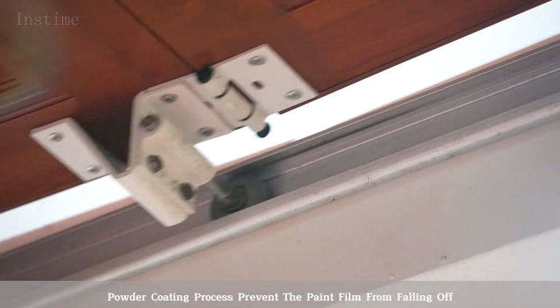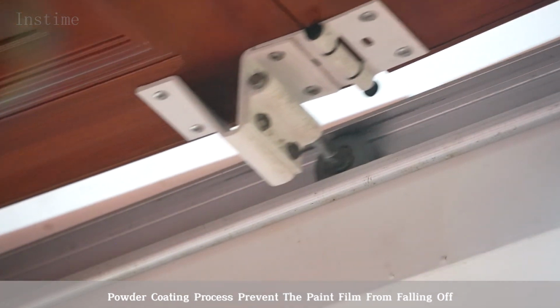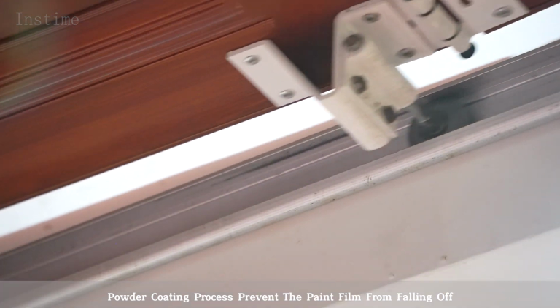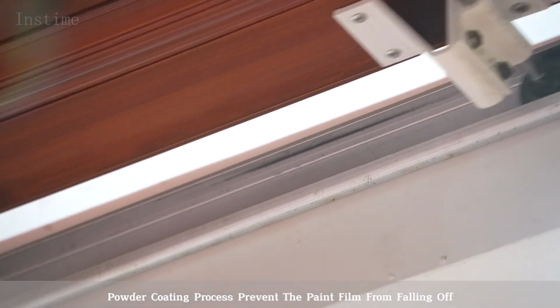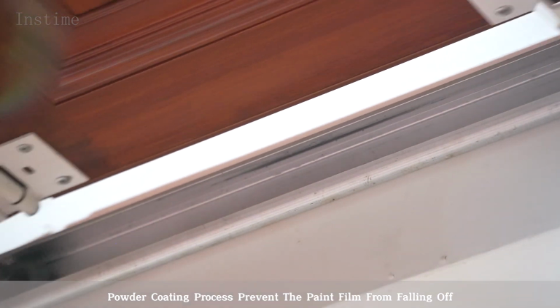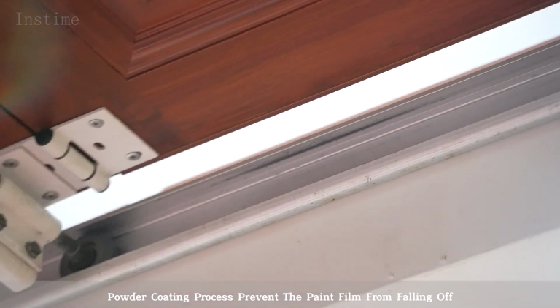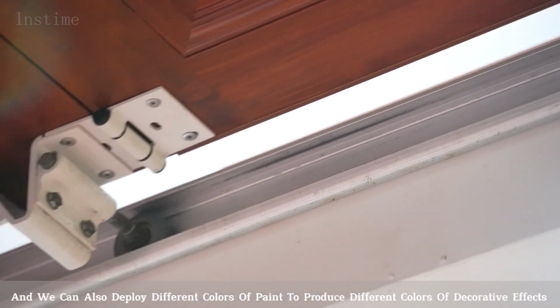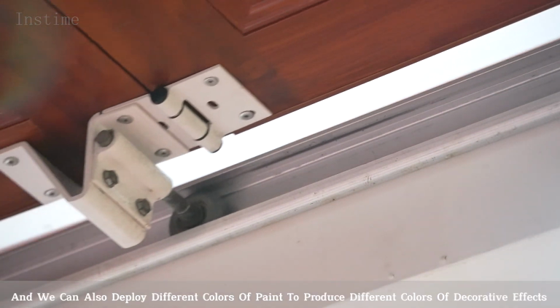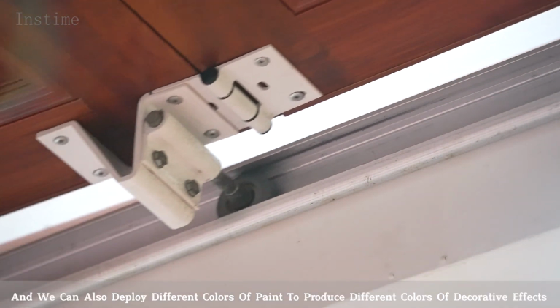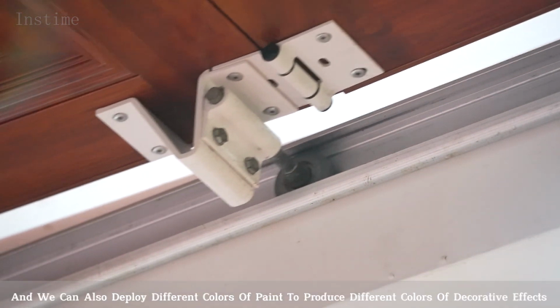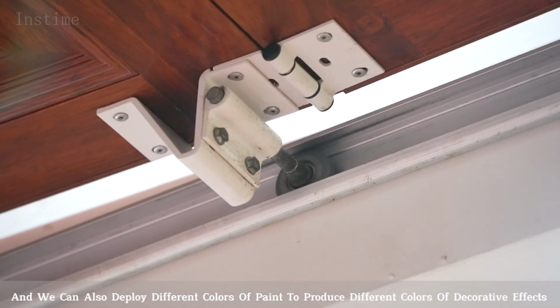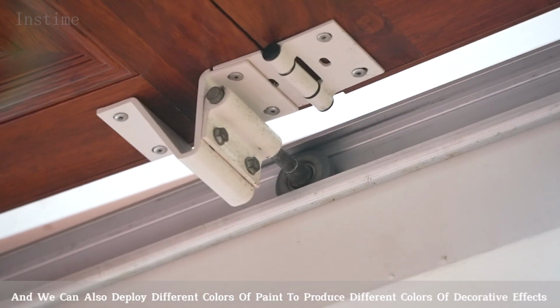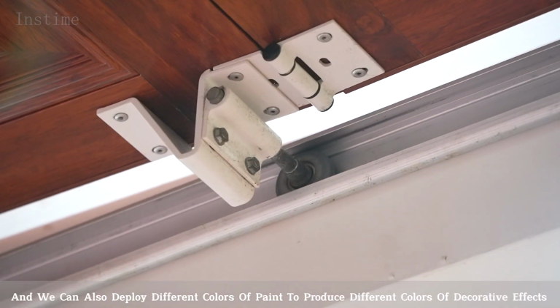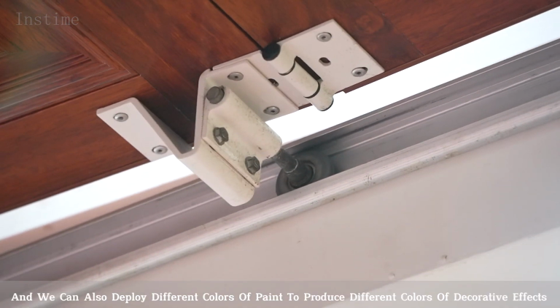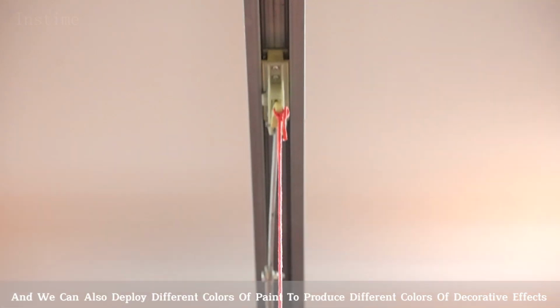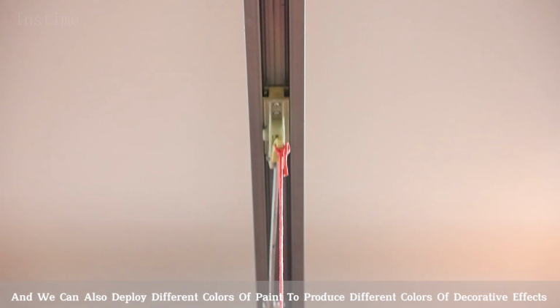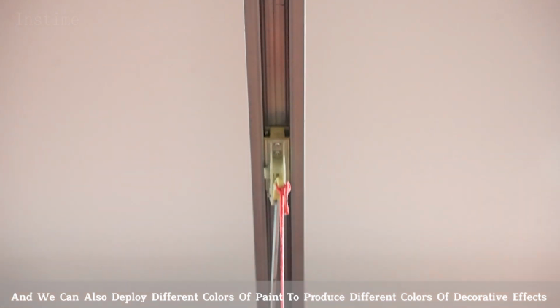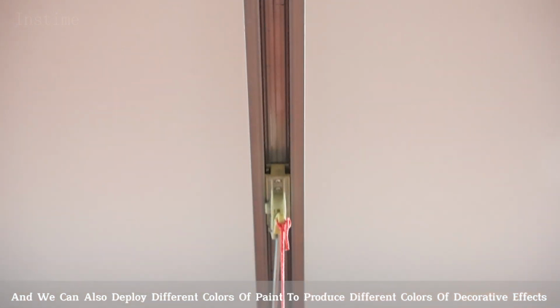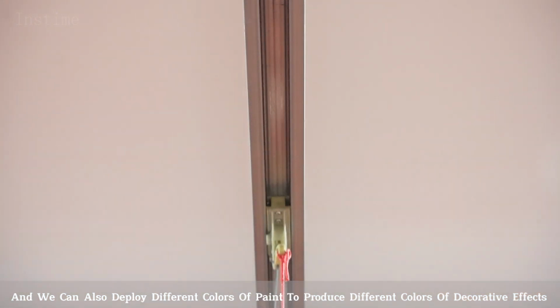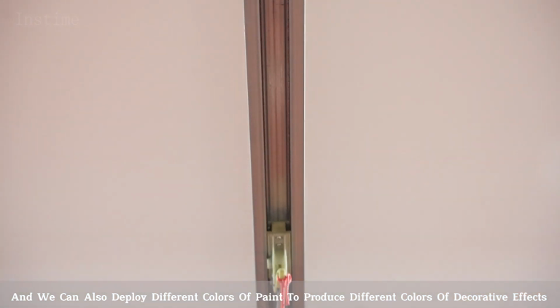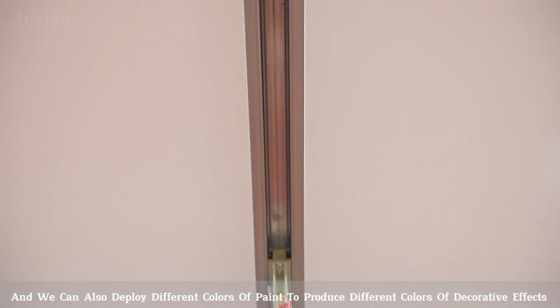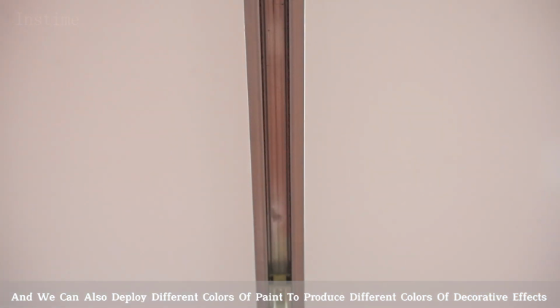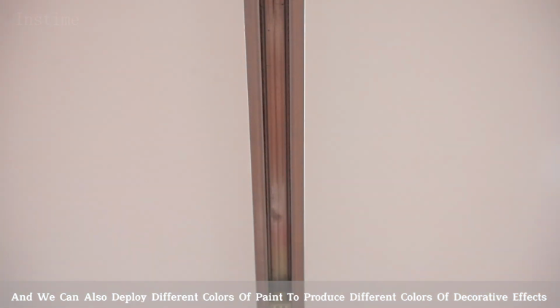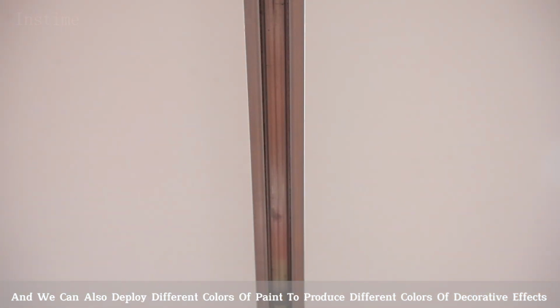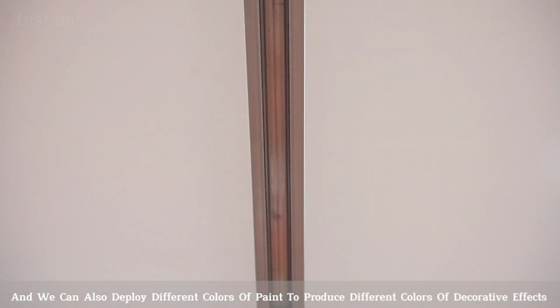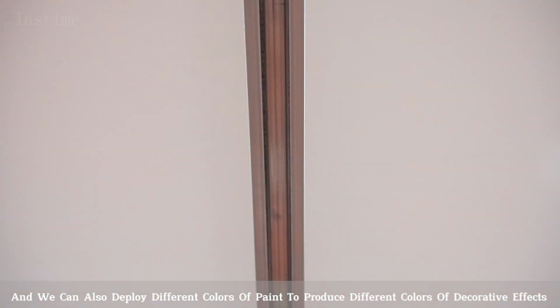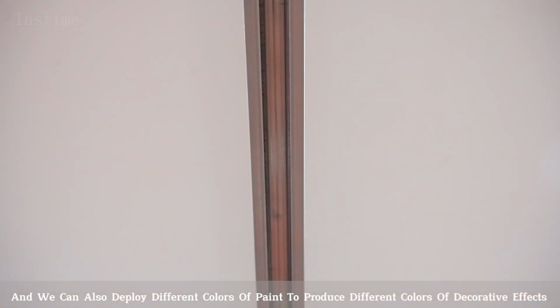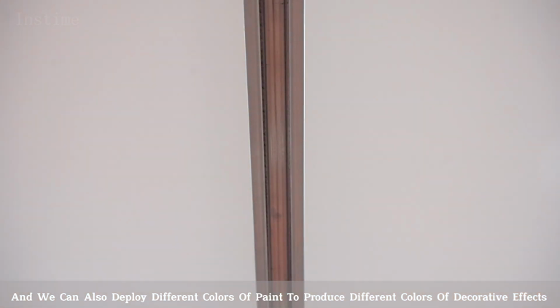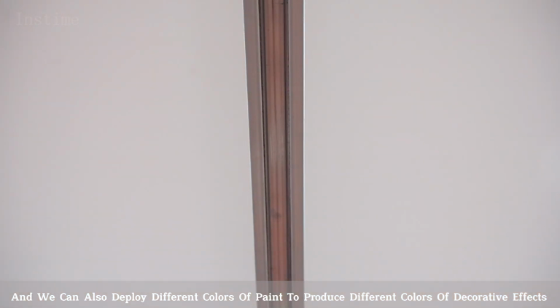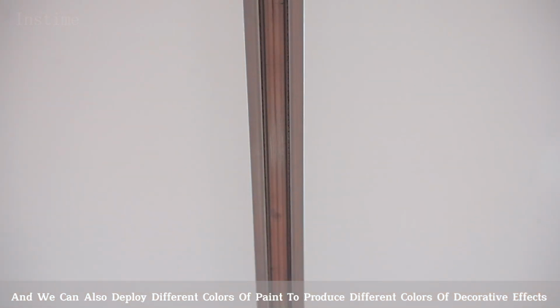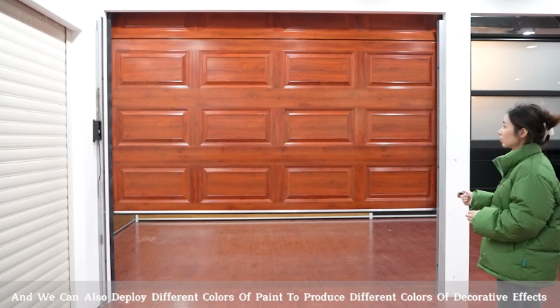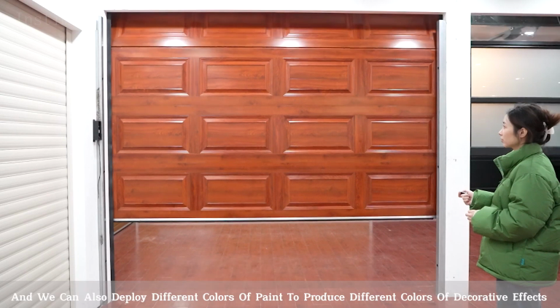The powder coating prevents the paint film from falling off, and different colors of paint can be deployed to produce various decorative effects.